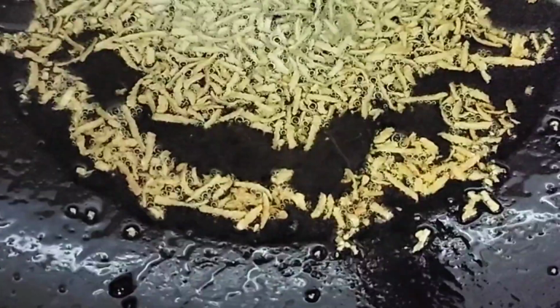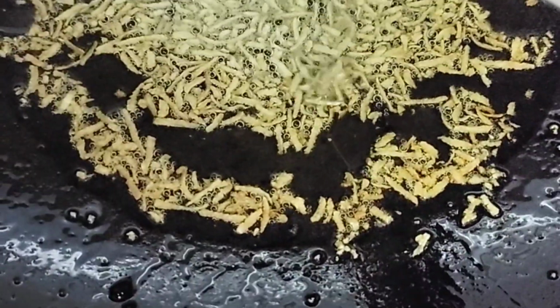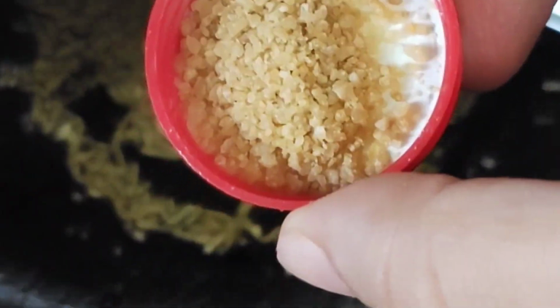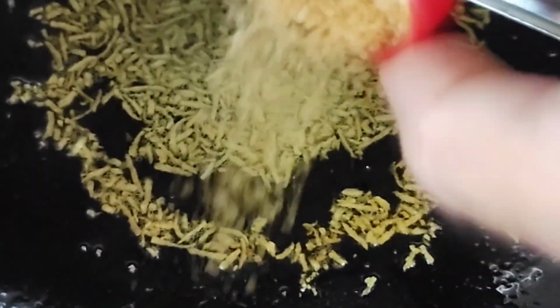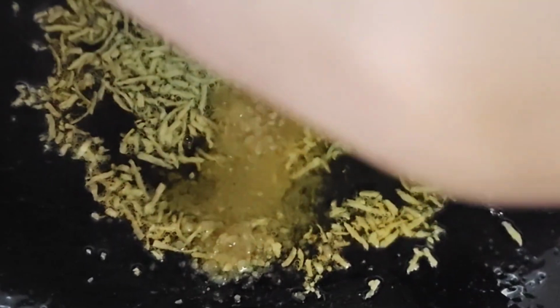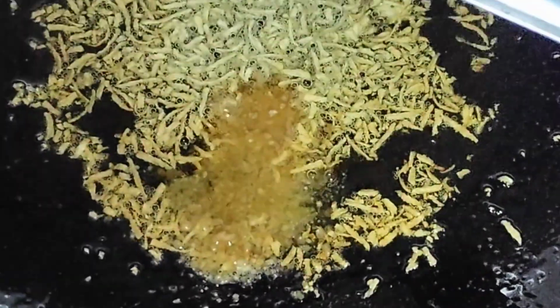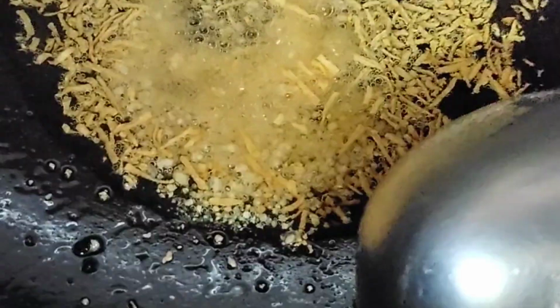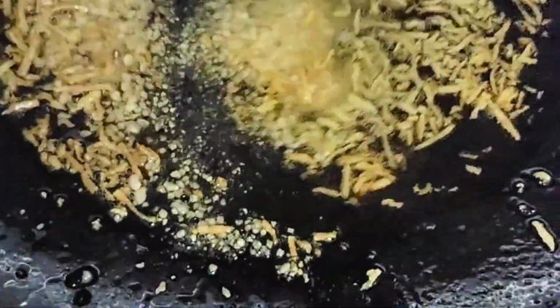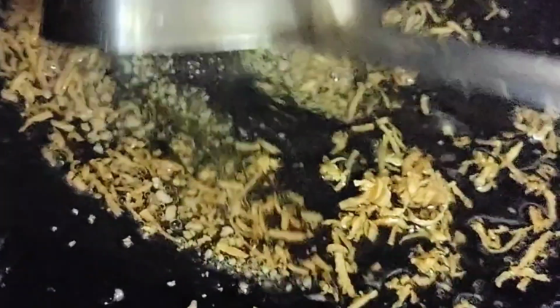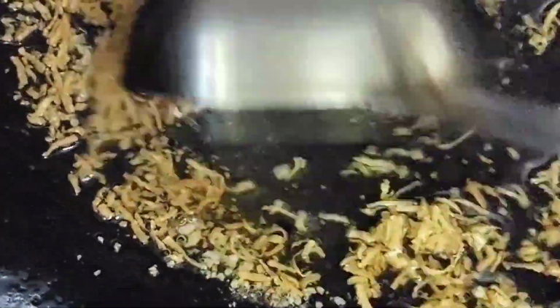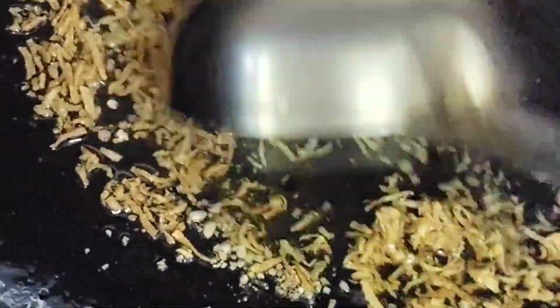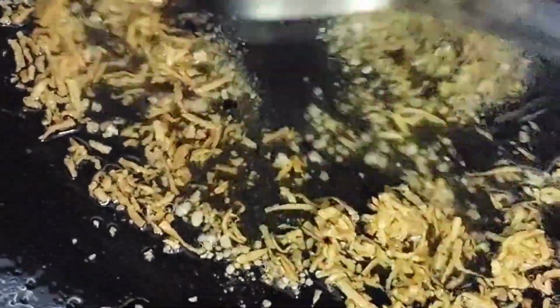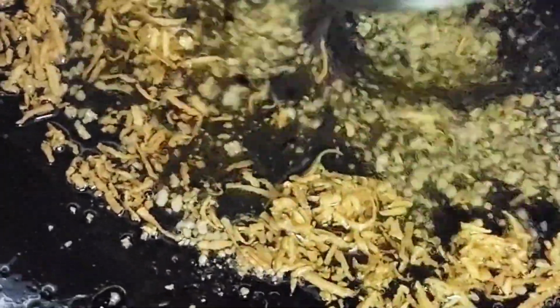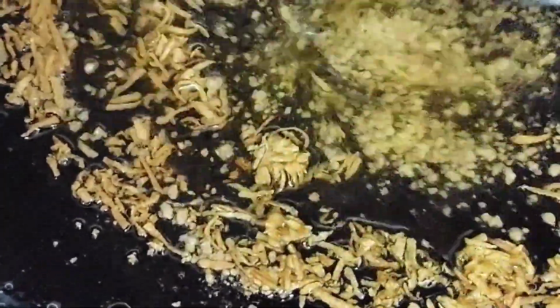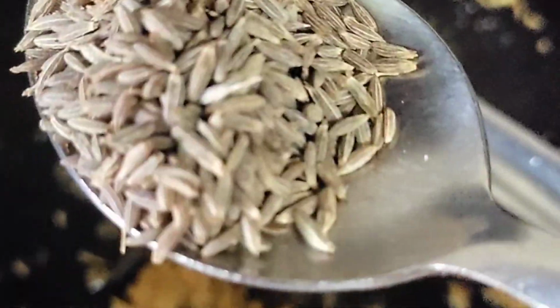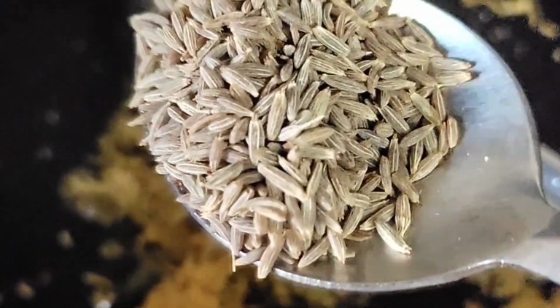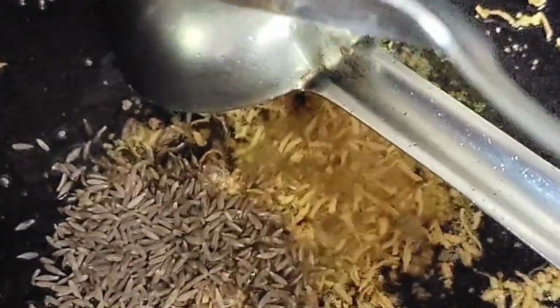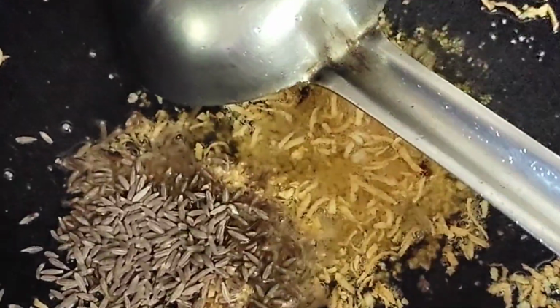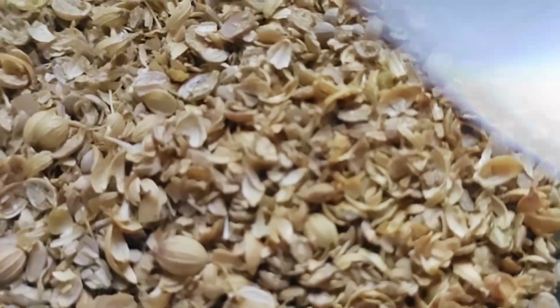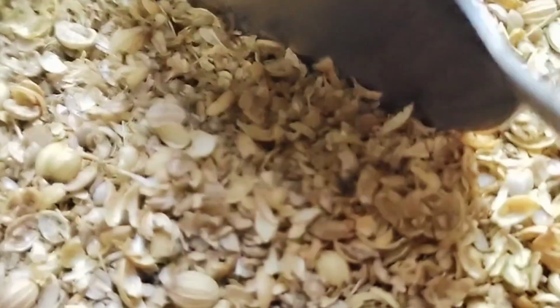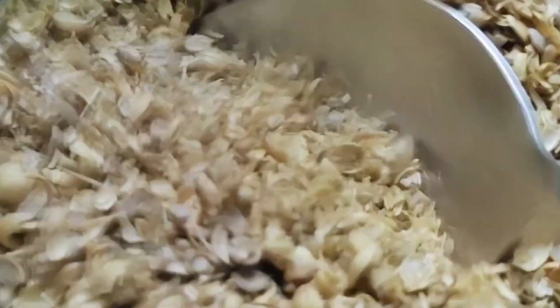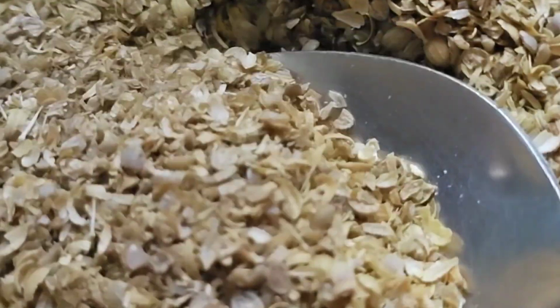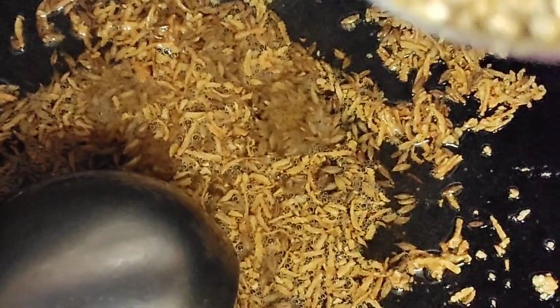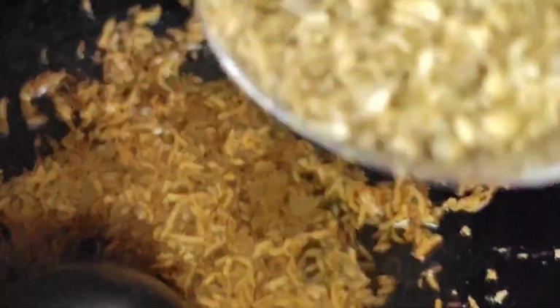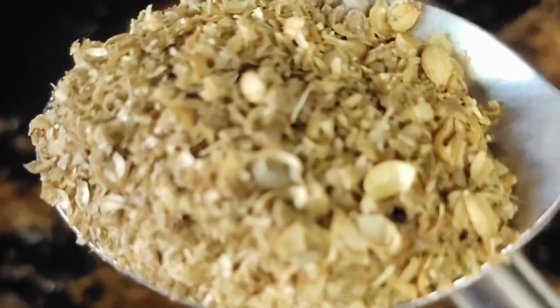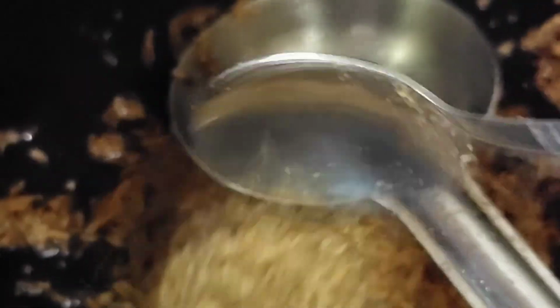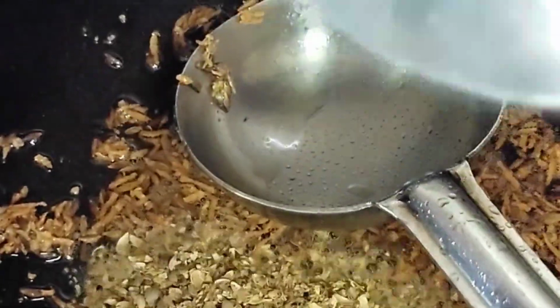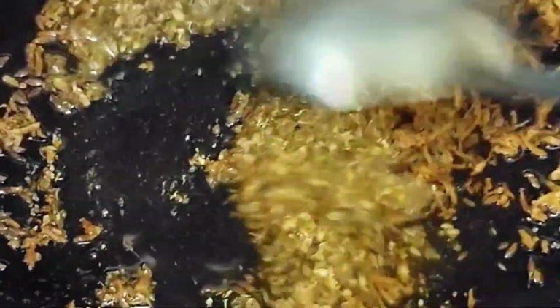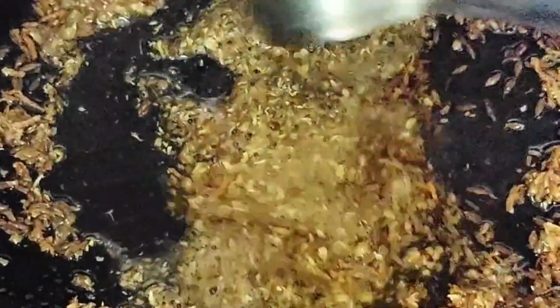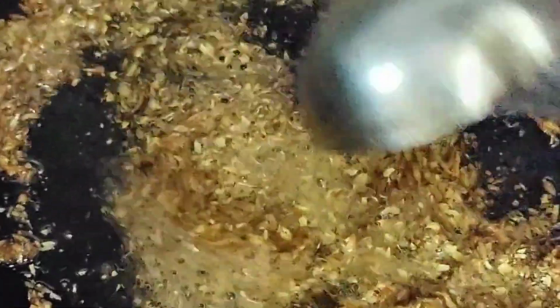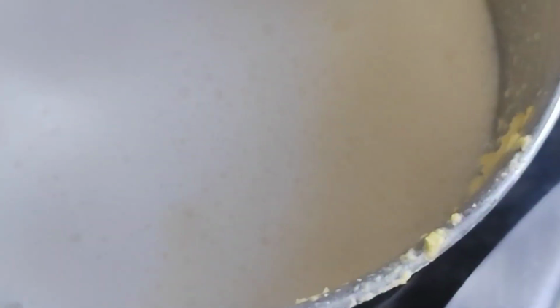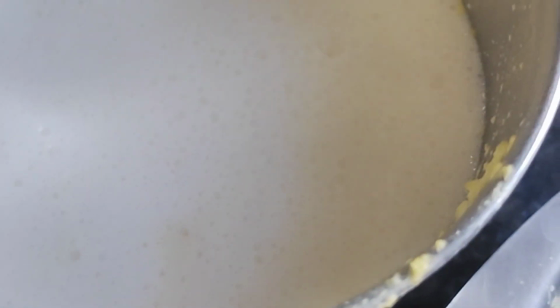After making small-sized pakoras, we will heat a pan and add refined oil. Then we will add garlic, hing, and jeera. This is the main base for the sauce, and after making small slices it is ready.